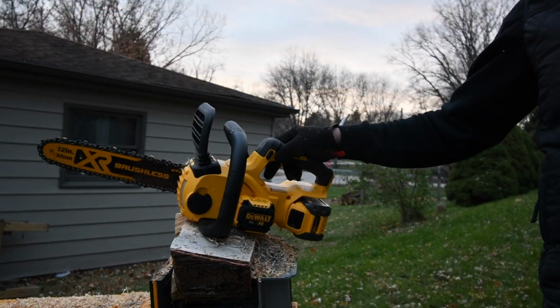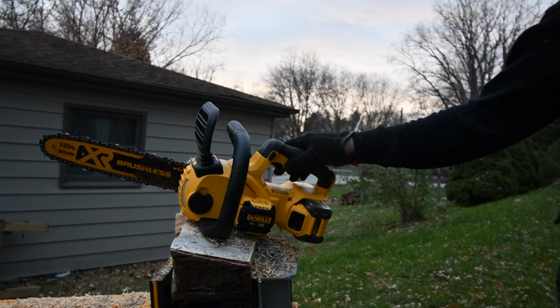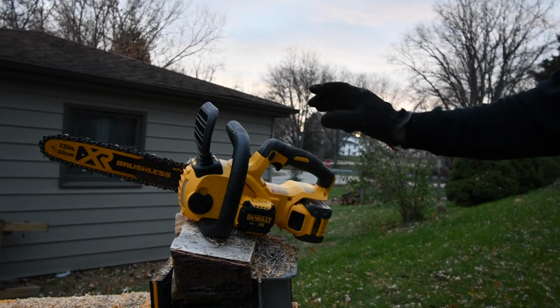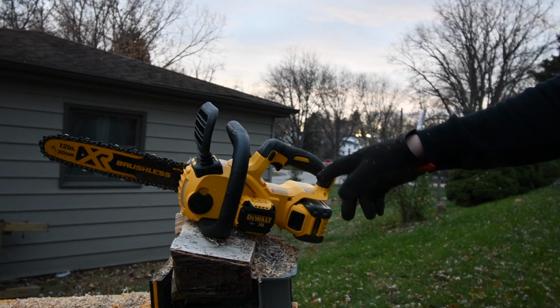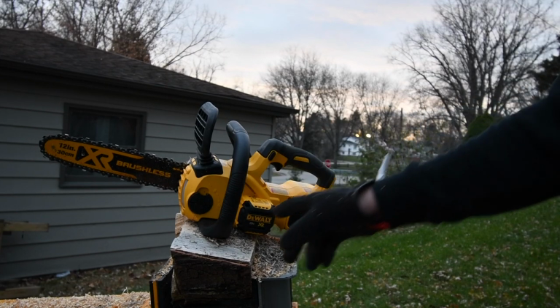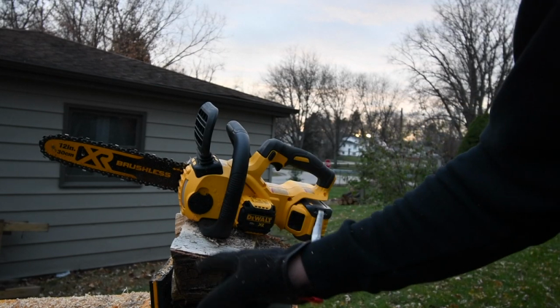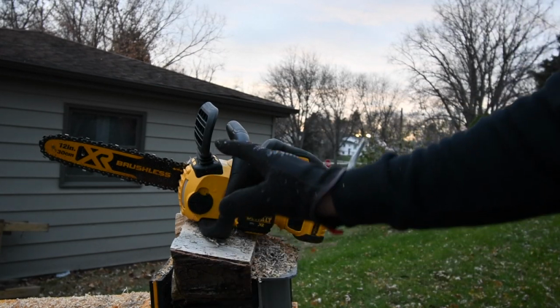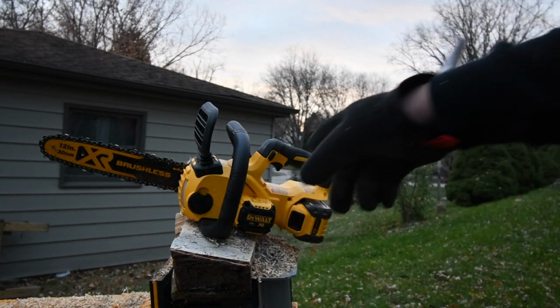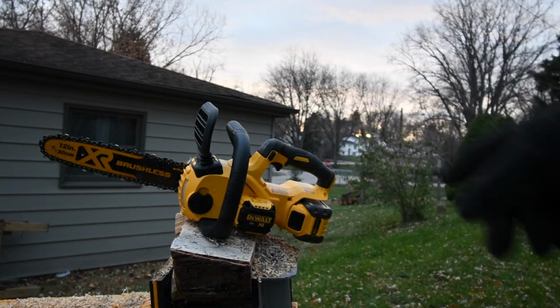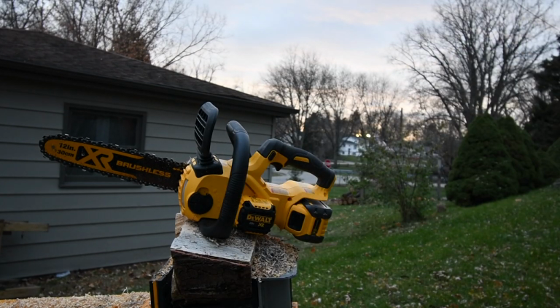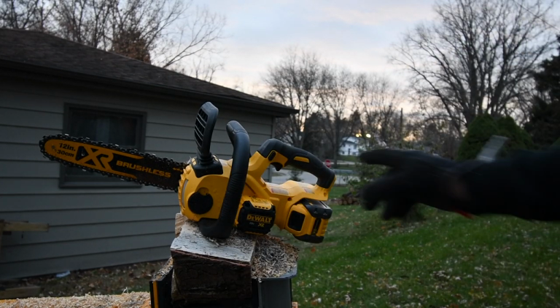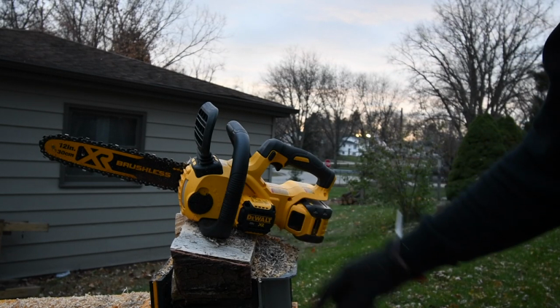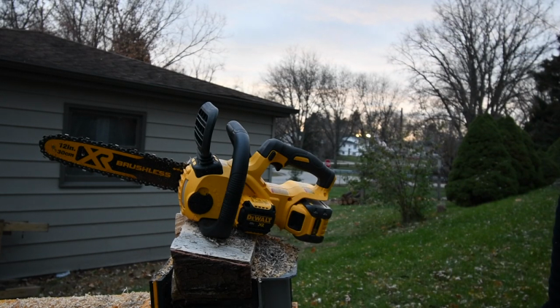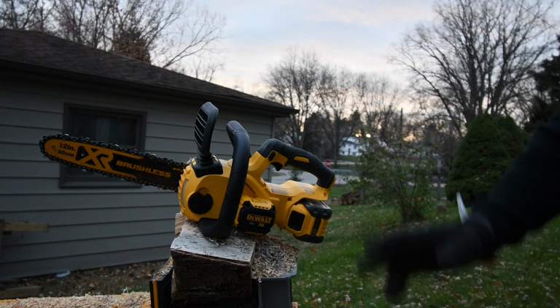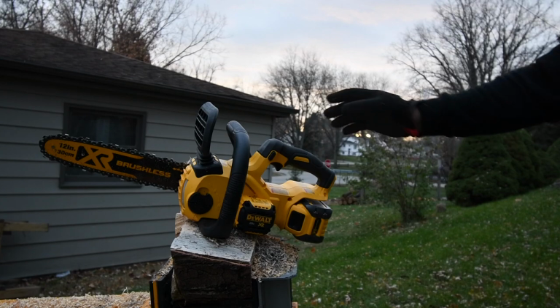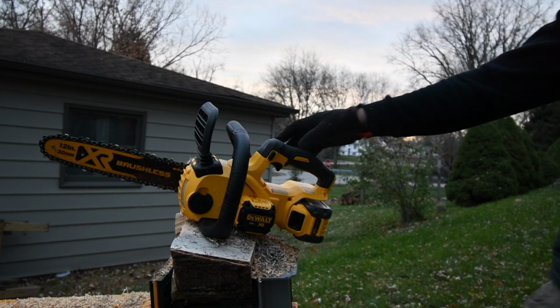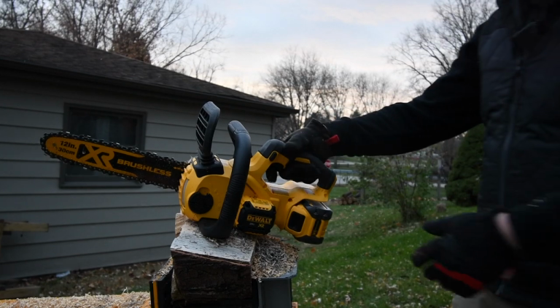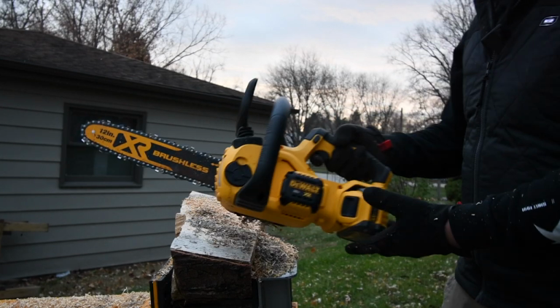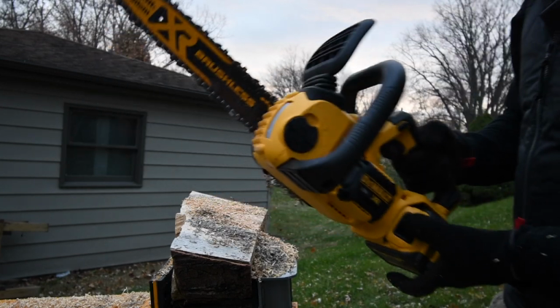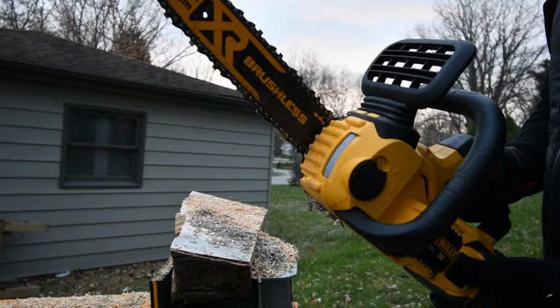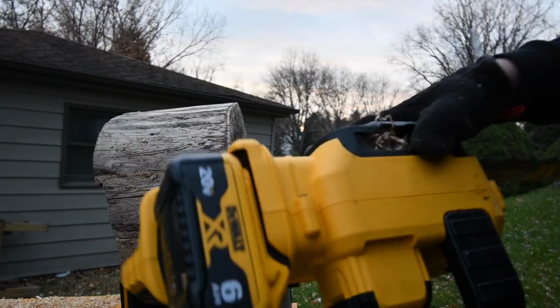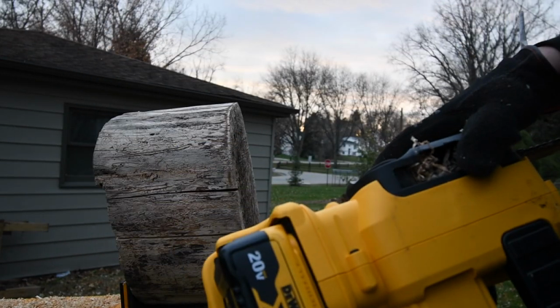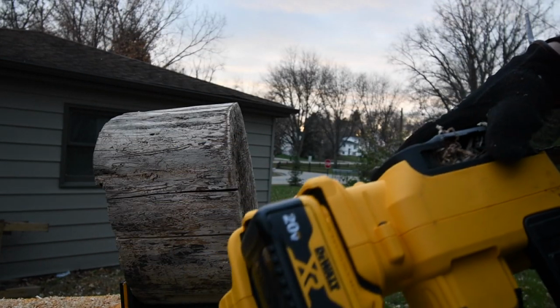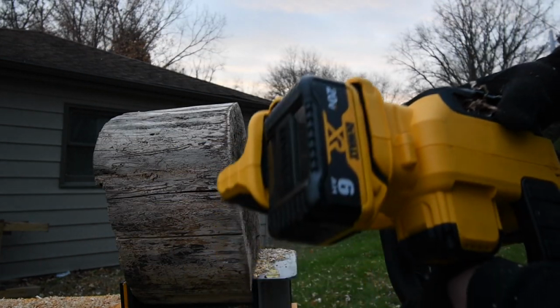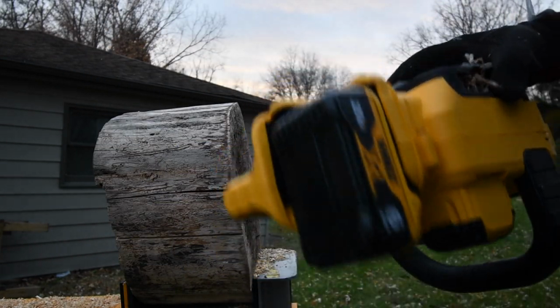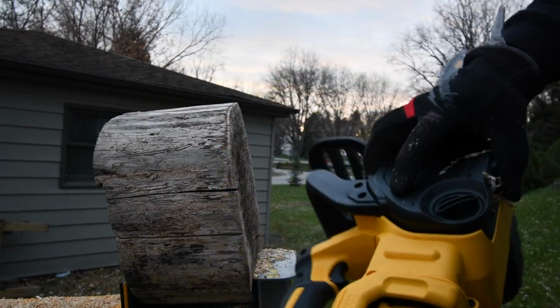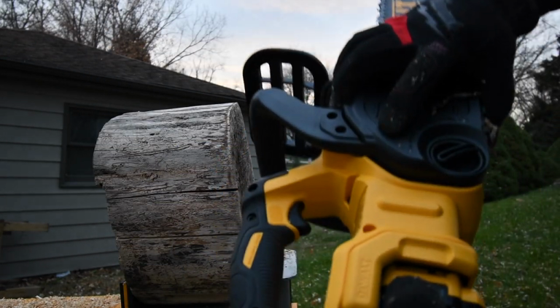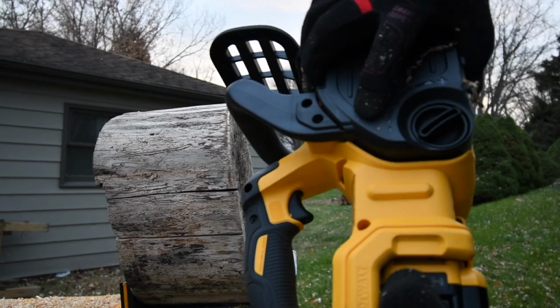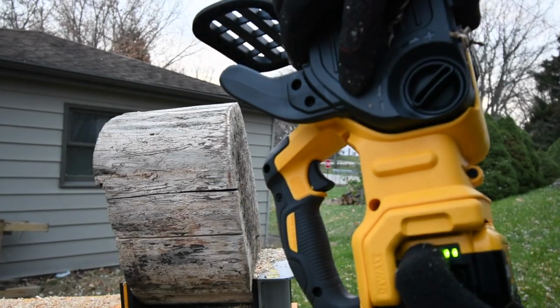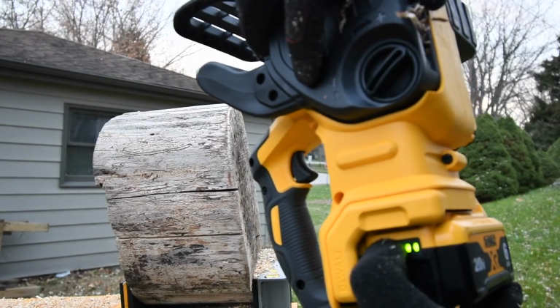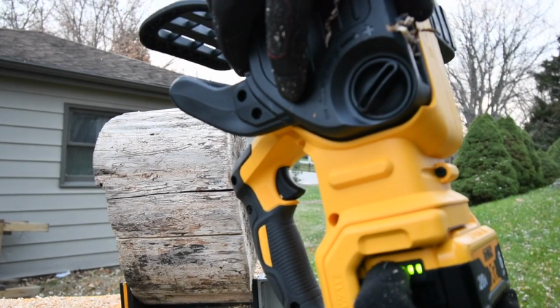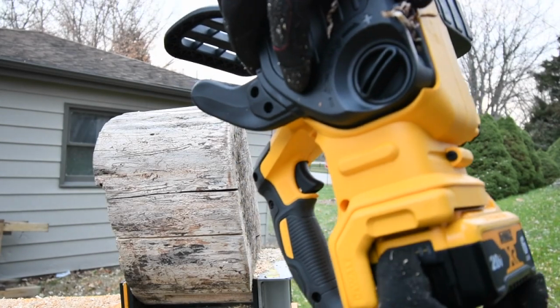Now we are going to swap out batteries to a 21700 cell battery and let's see if it actually improves the performance. XR battery, 21700 cells — battery is full.